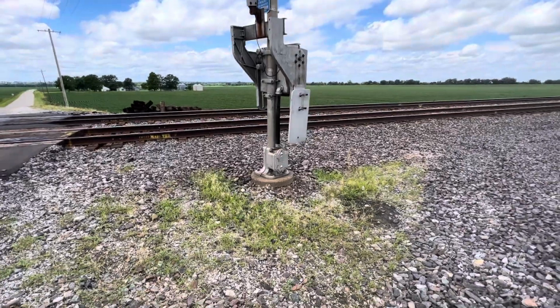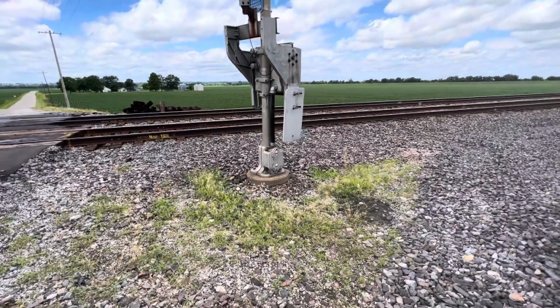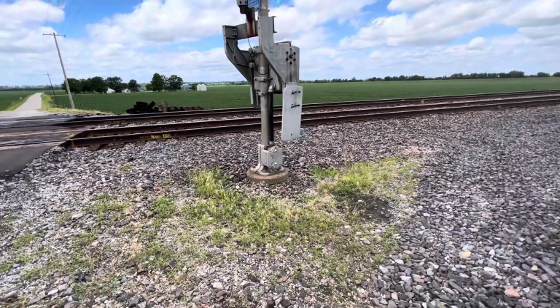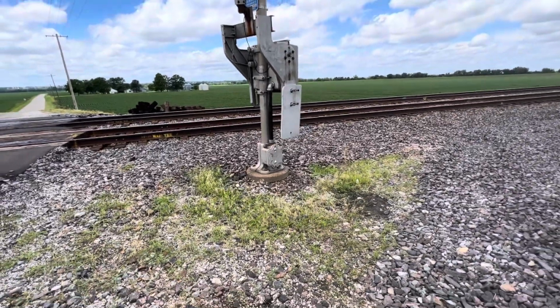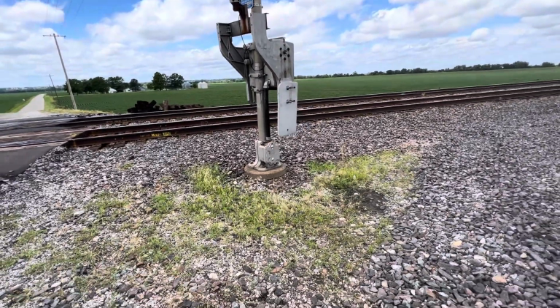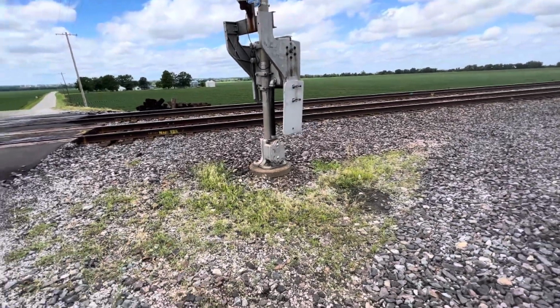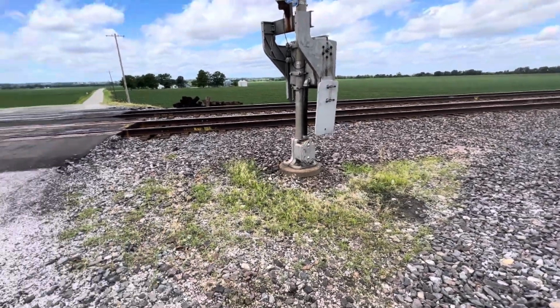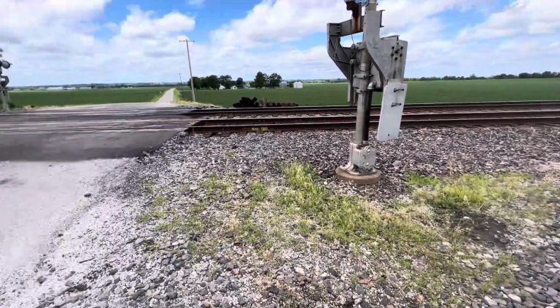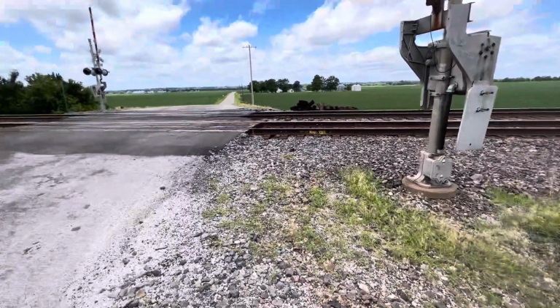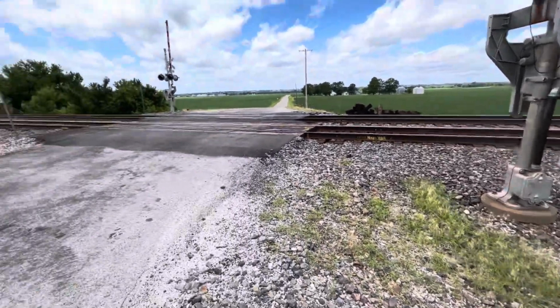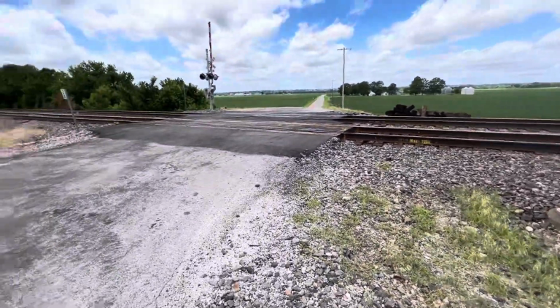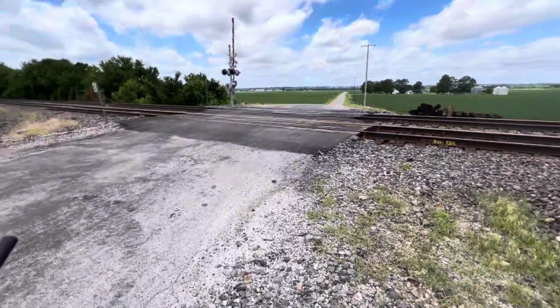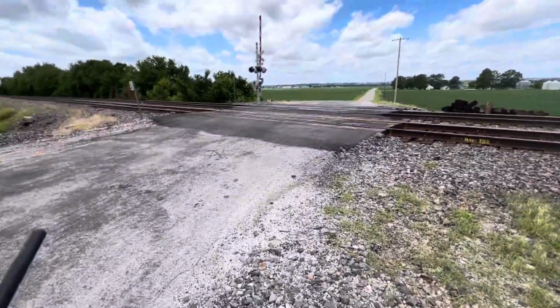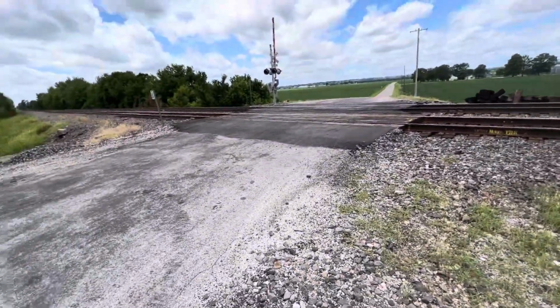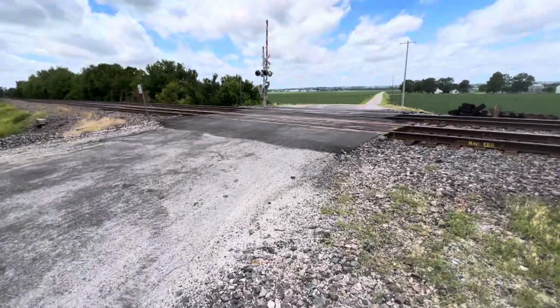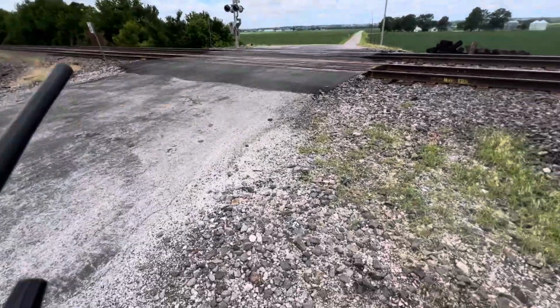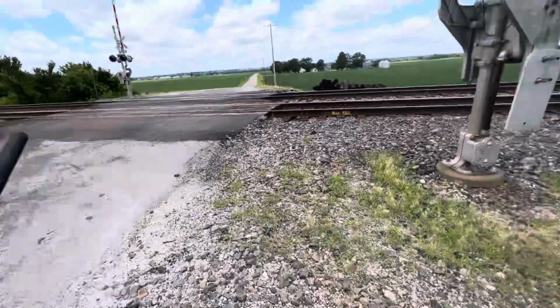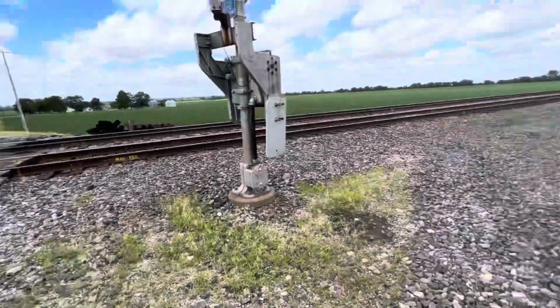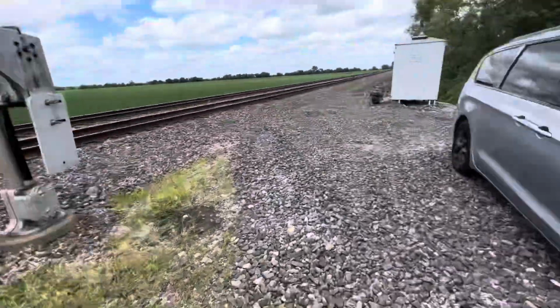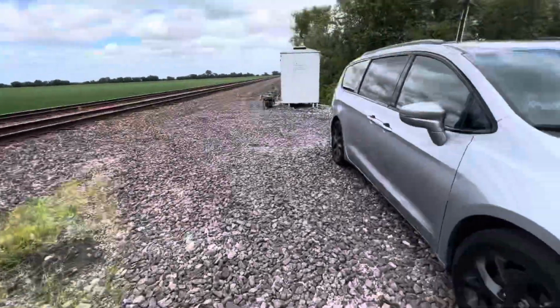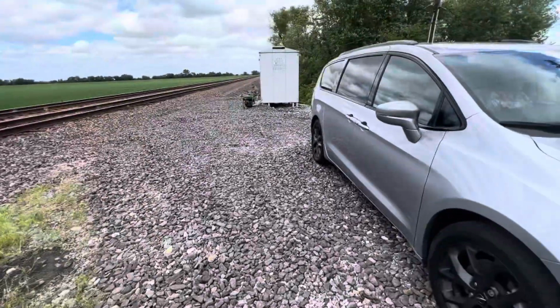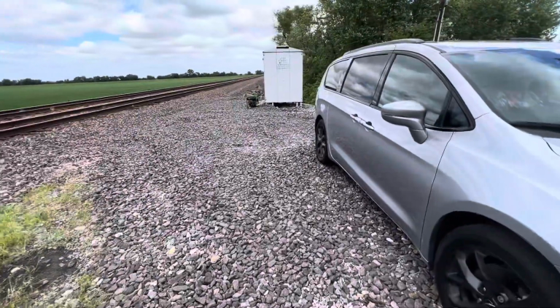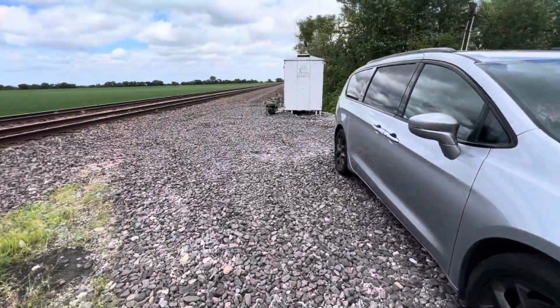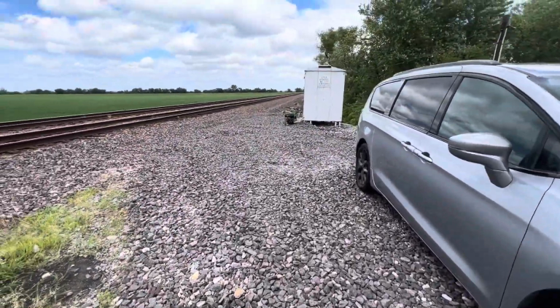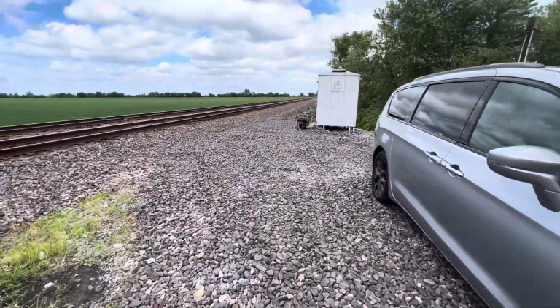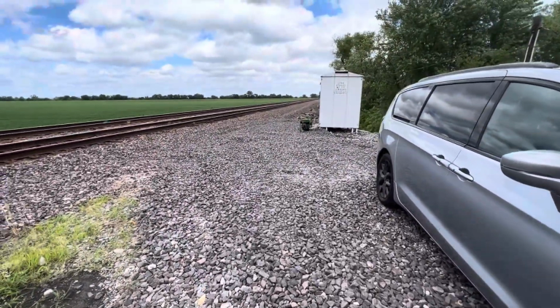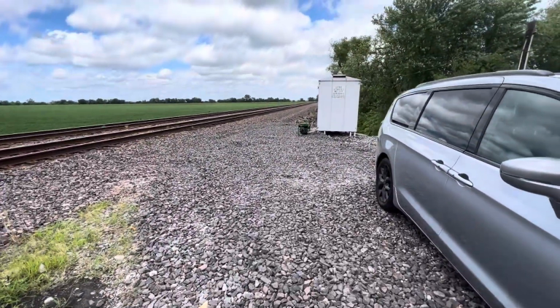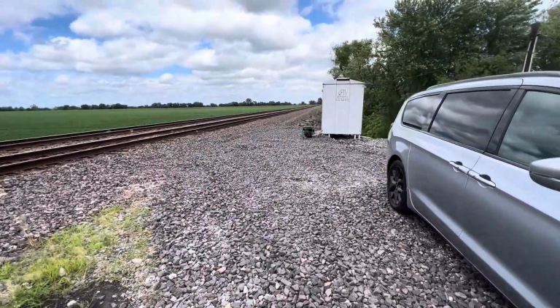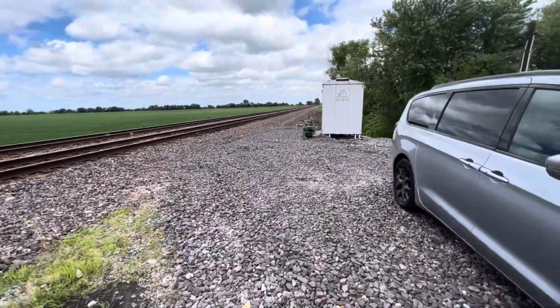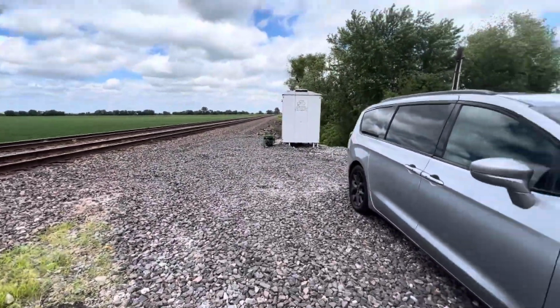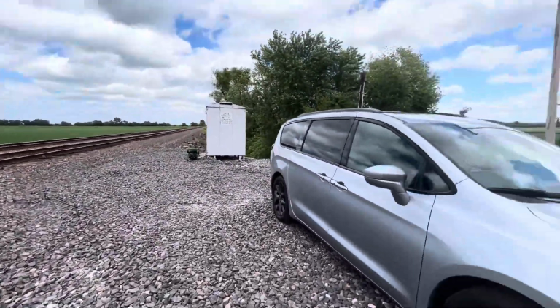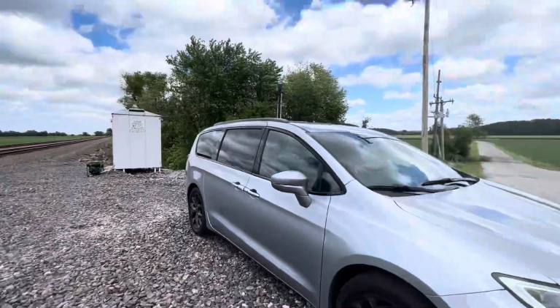Here we have the Bottom Road grade crossing in Columbia, Illinois. Currently, UP has a generator hooked up to their box because power is out up here.